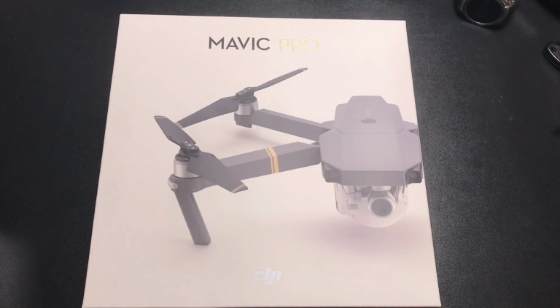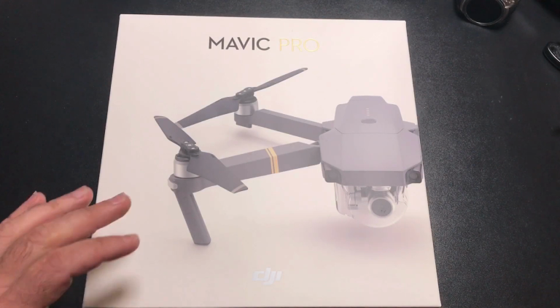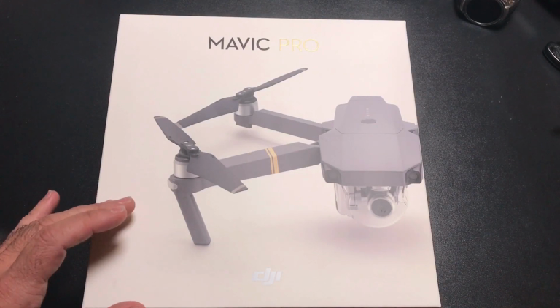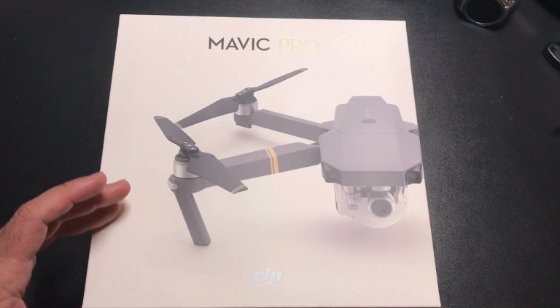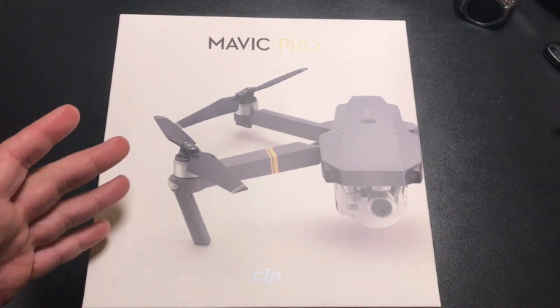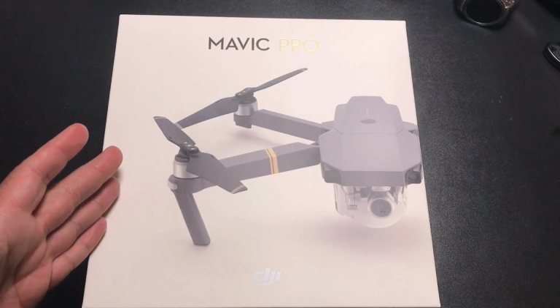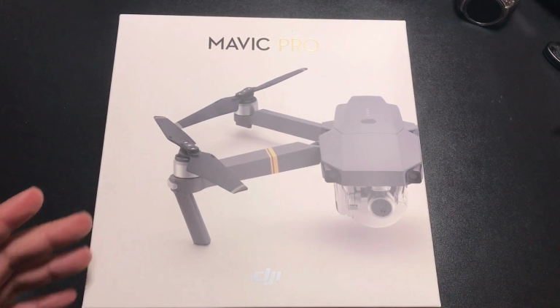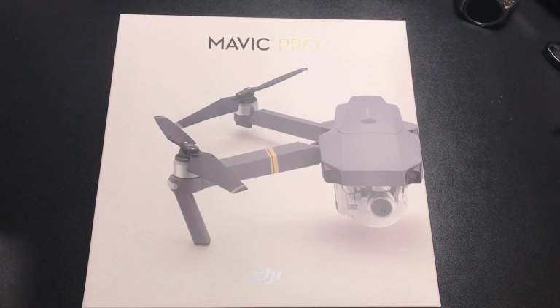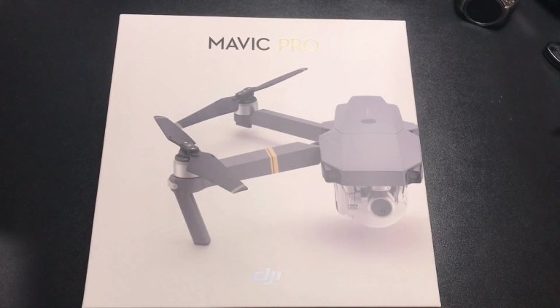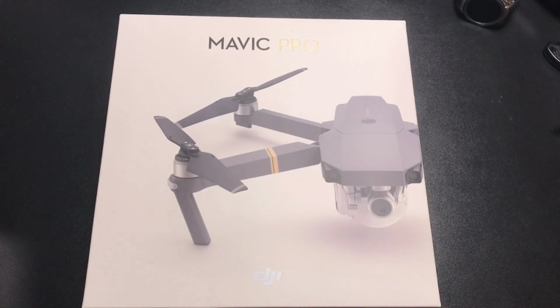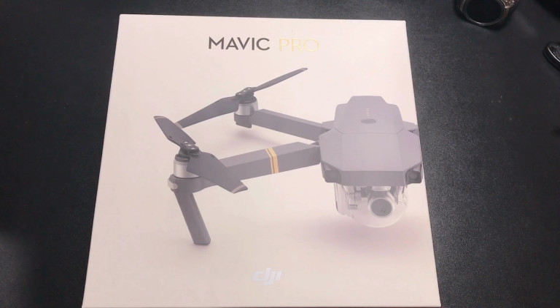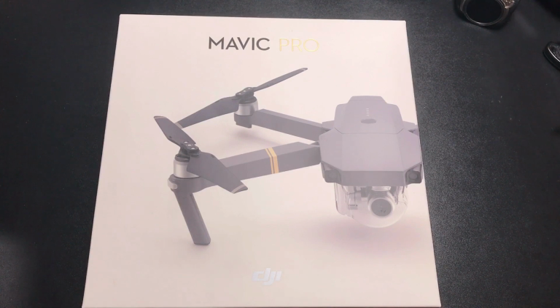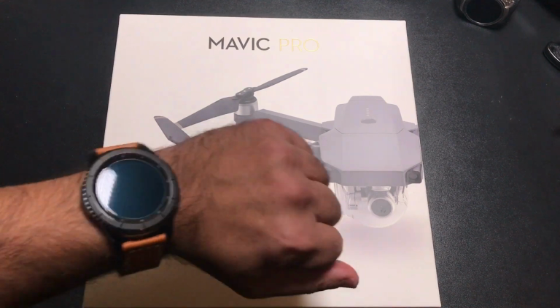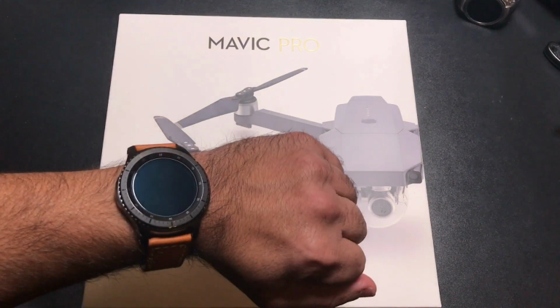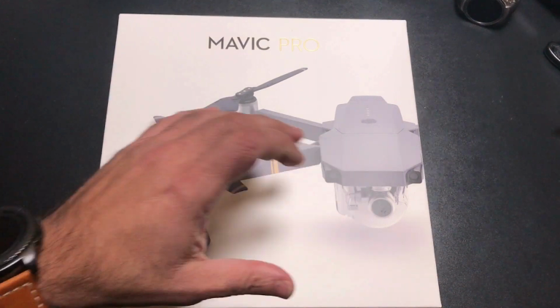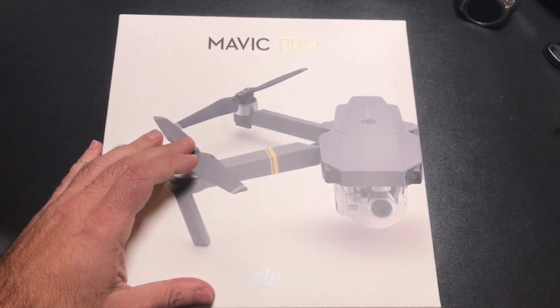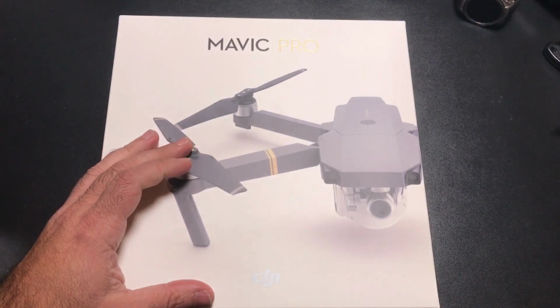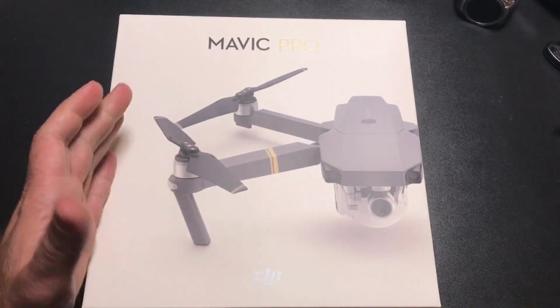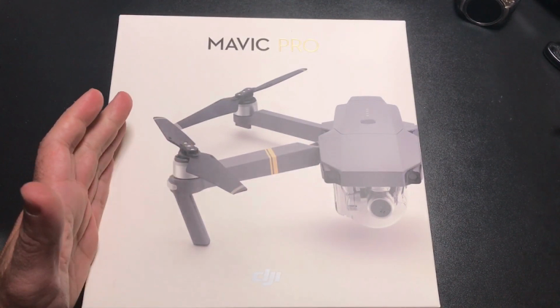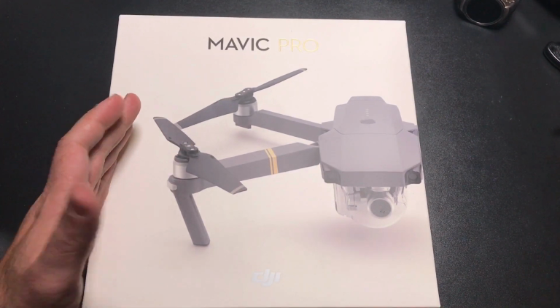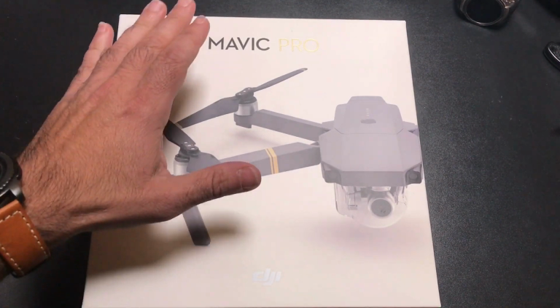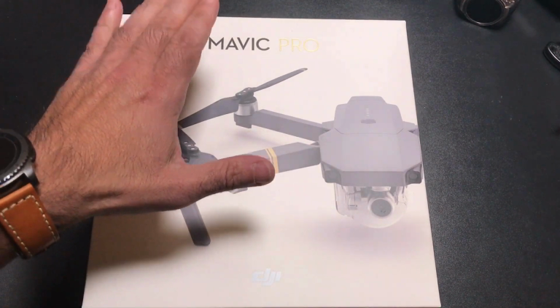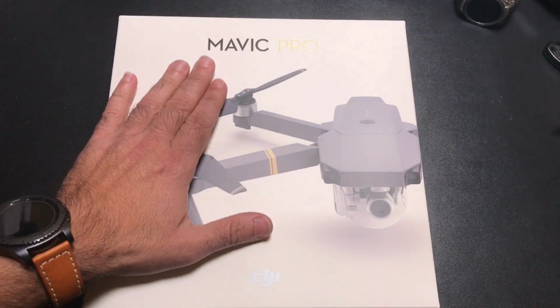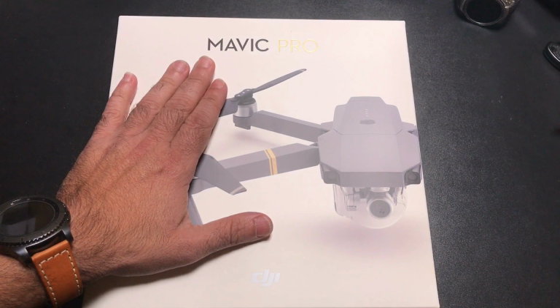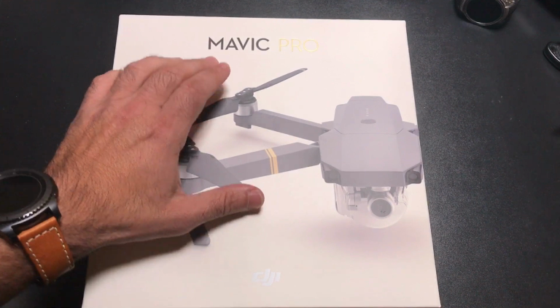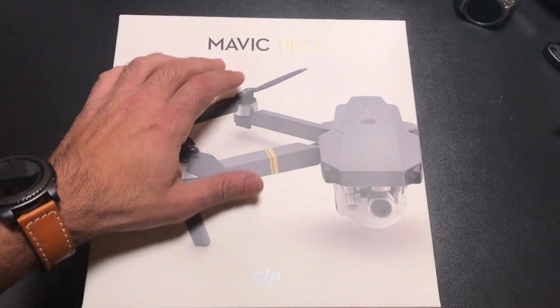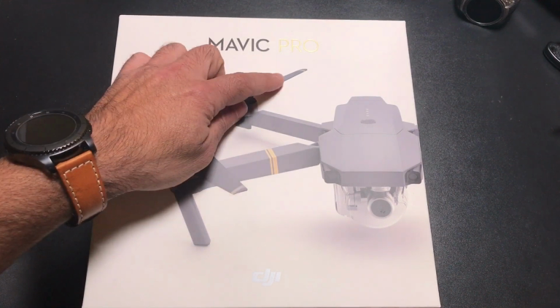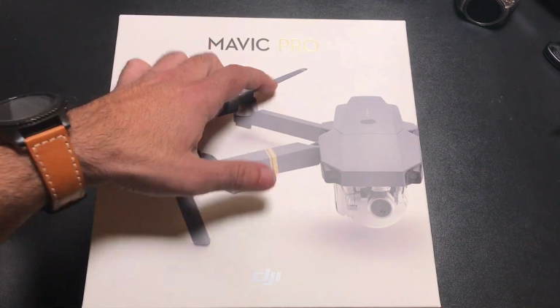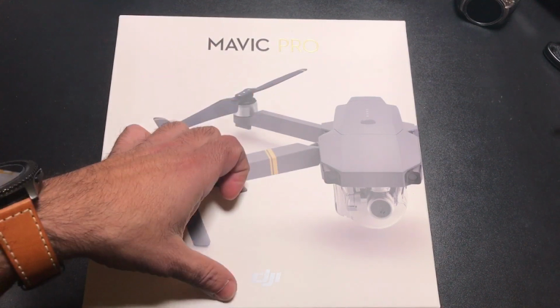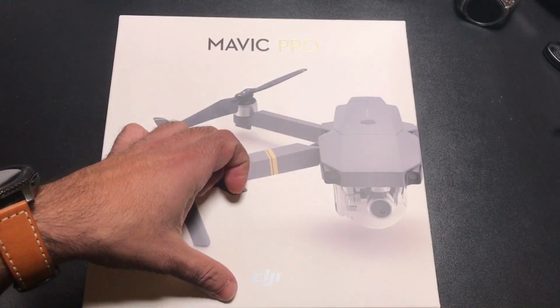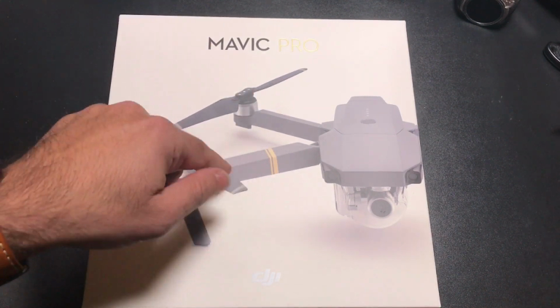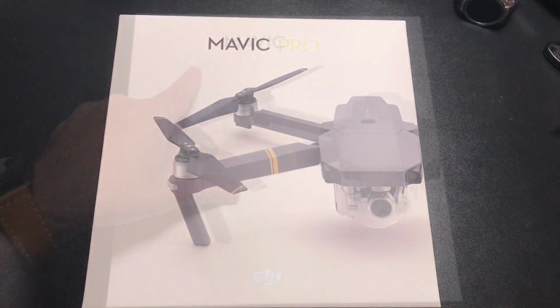Hey guys, EVP Man here. I know we've been giving a lot of love to the Gear S3 Frontier and the Gear Classic, but today I've got to give some love to my new drone. This is the Mavic Pro from DJI. Let's unbox it.